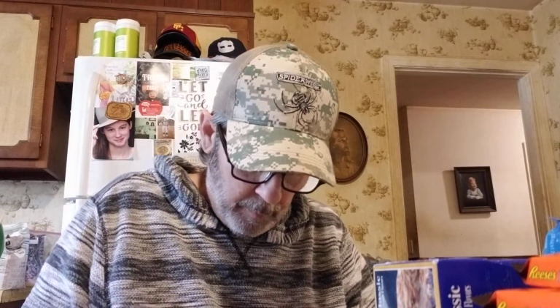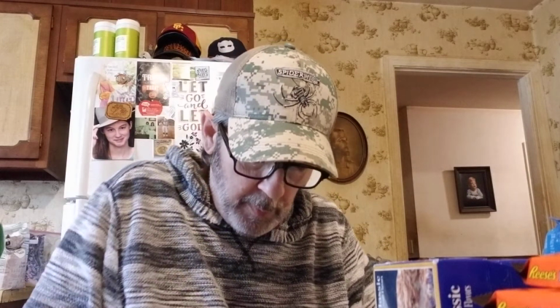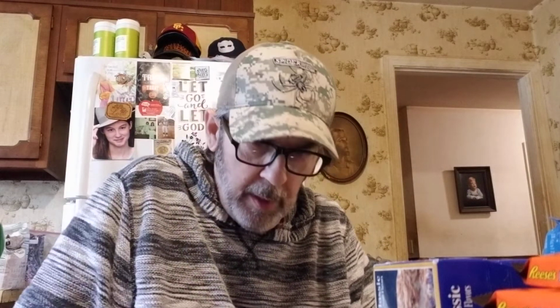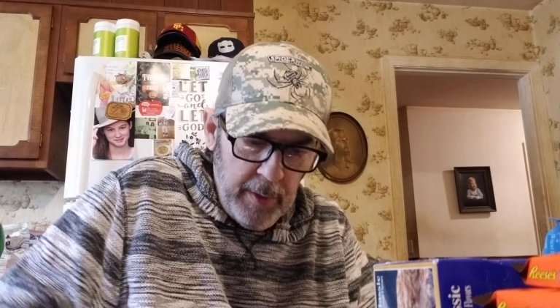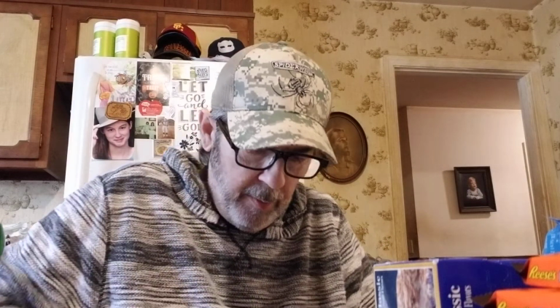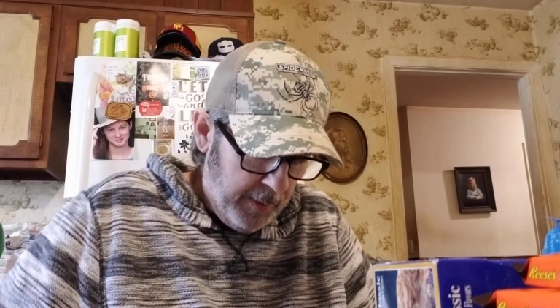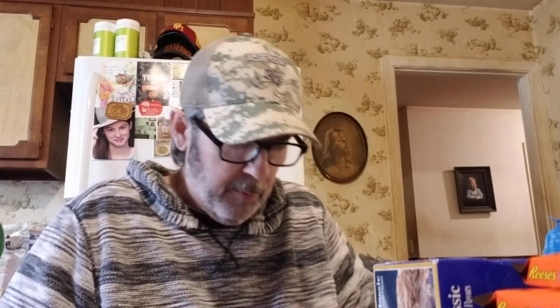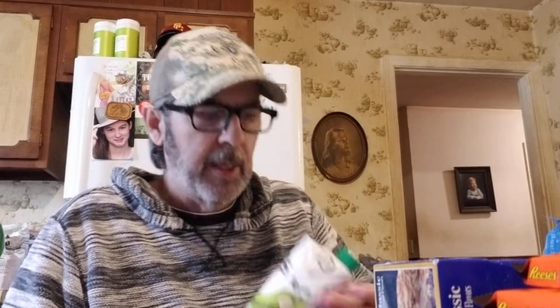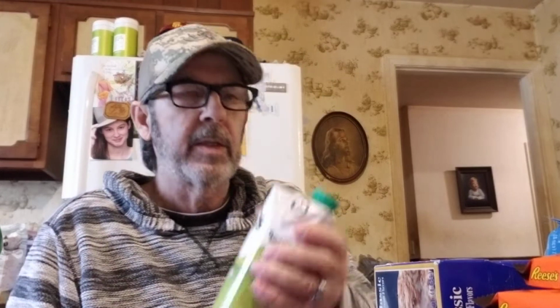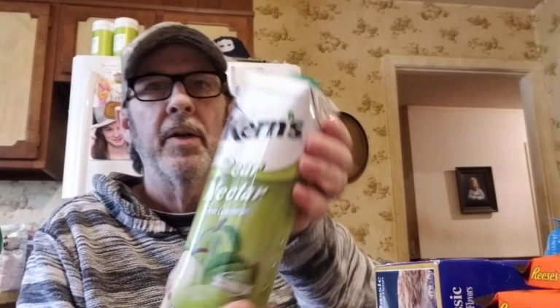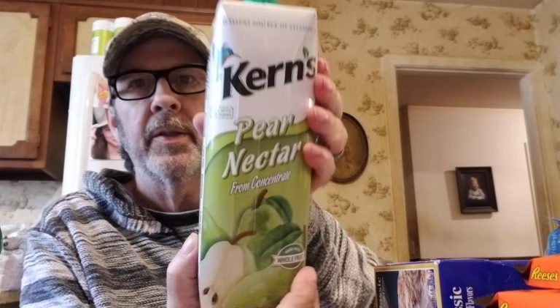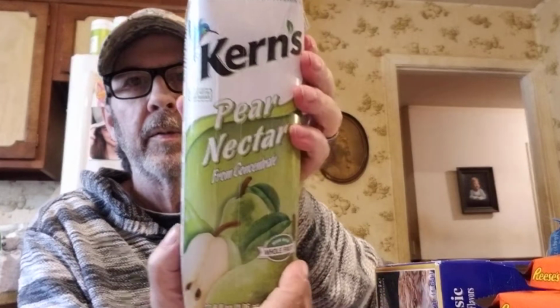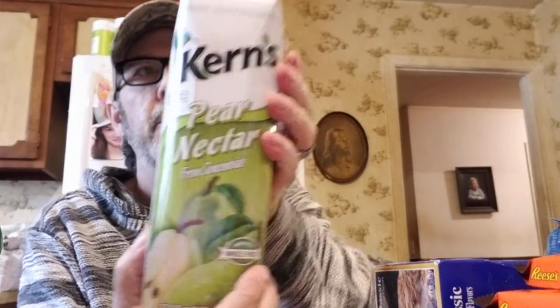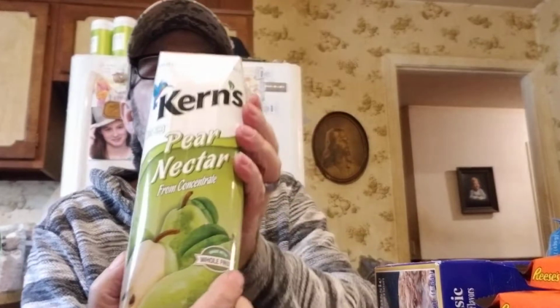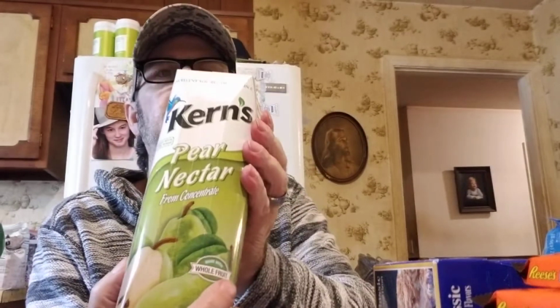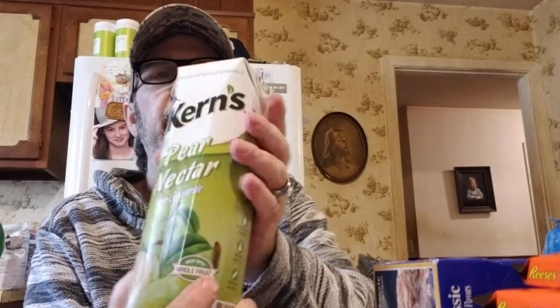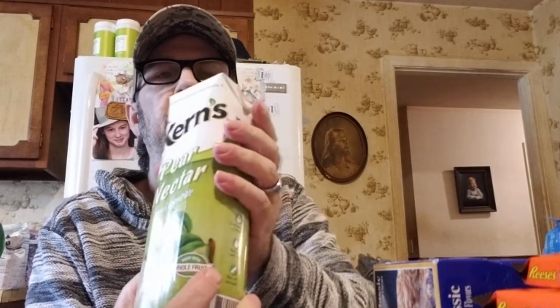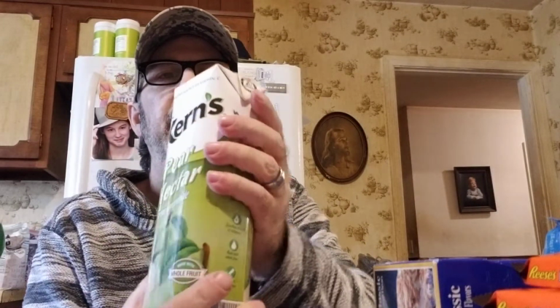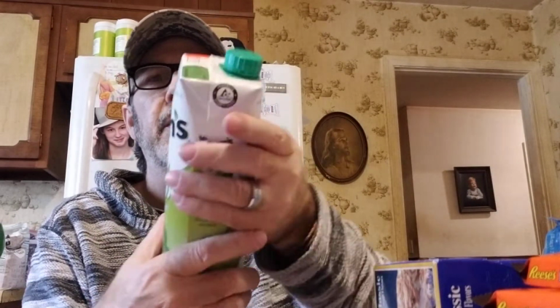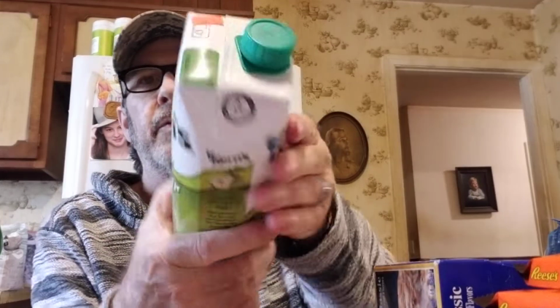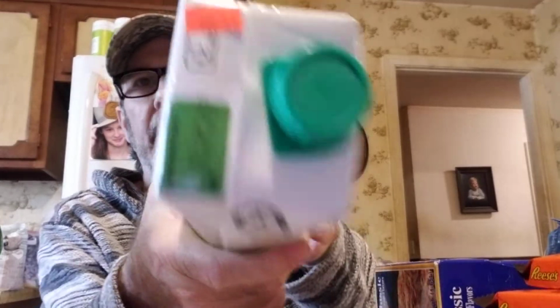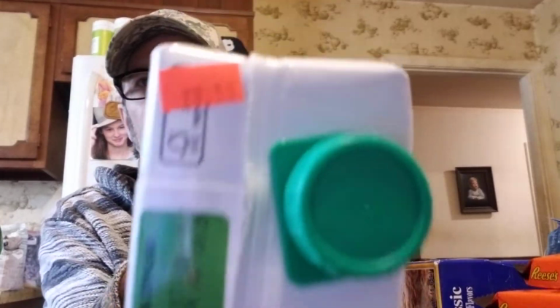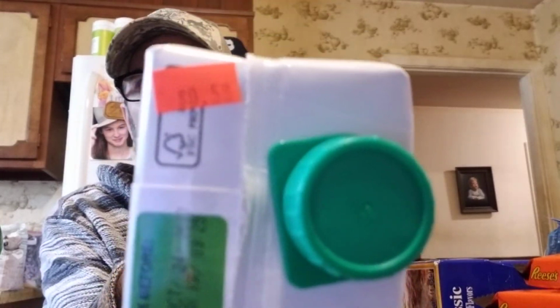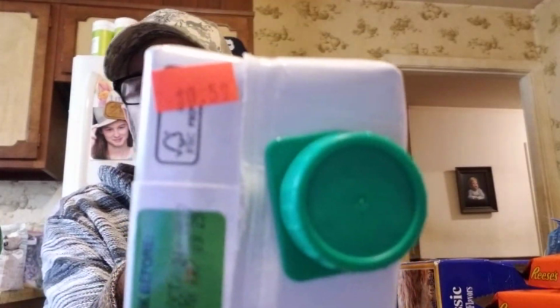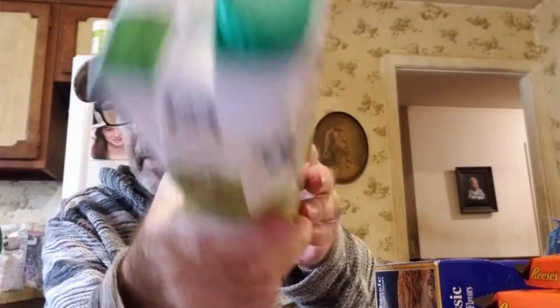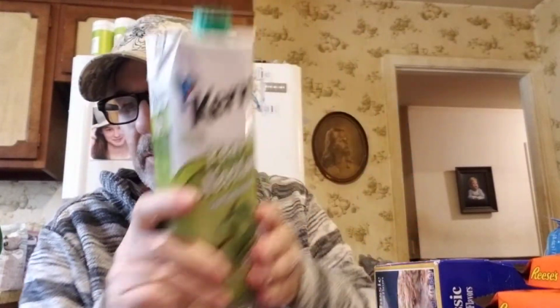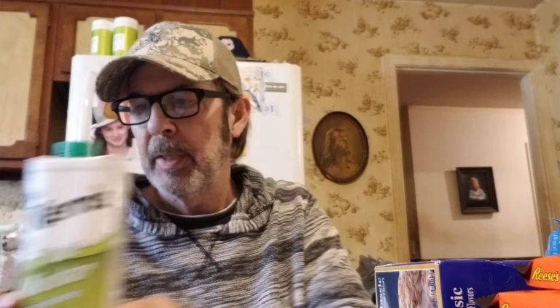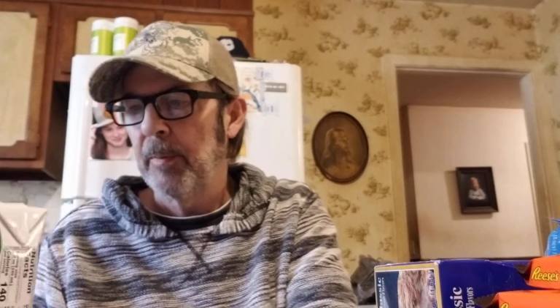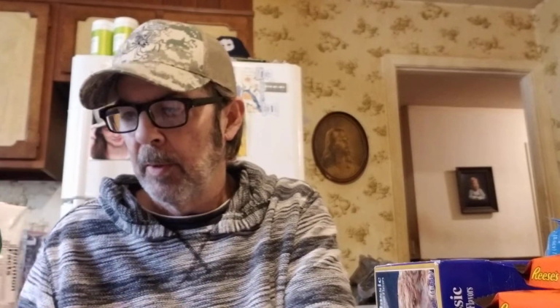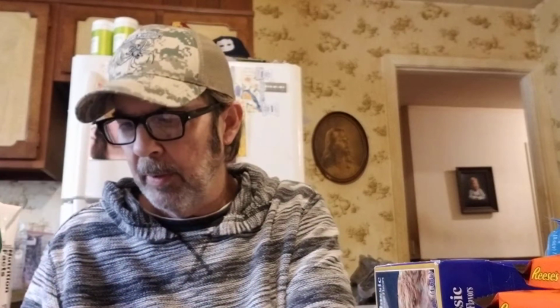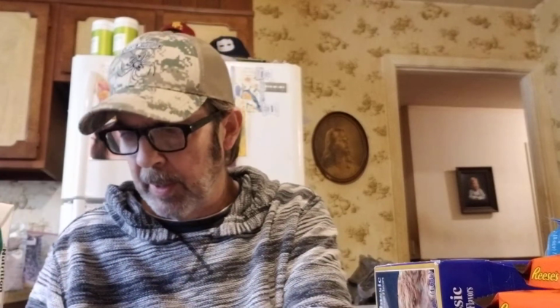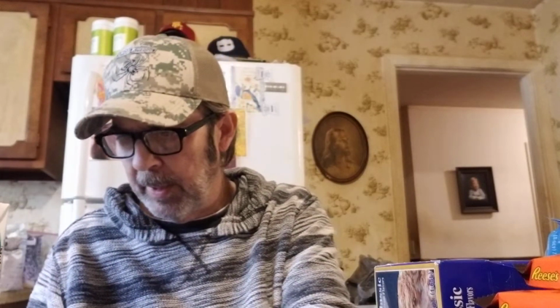Got Logan another Kern's pear nectar — he really liked it. They didn't have peach this time. It's about a liter for 59 cents.